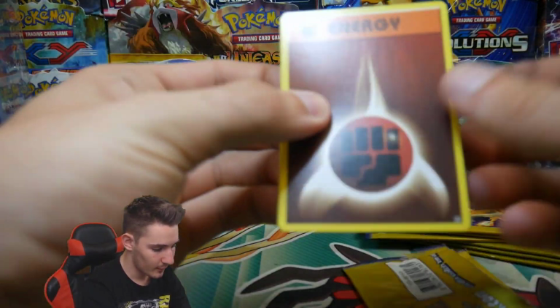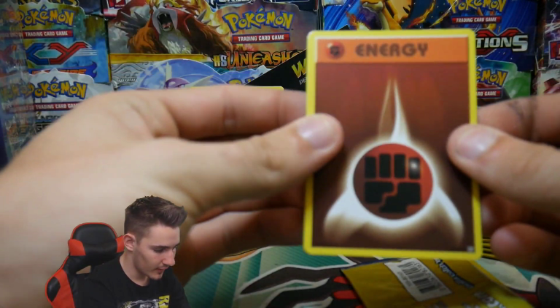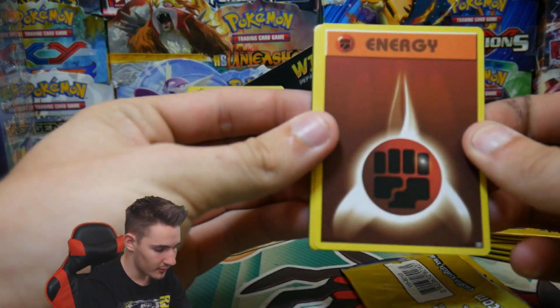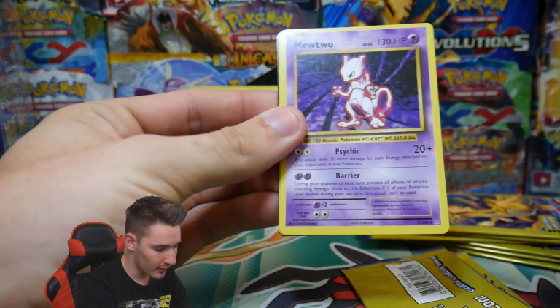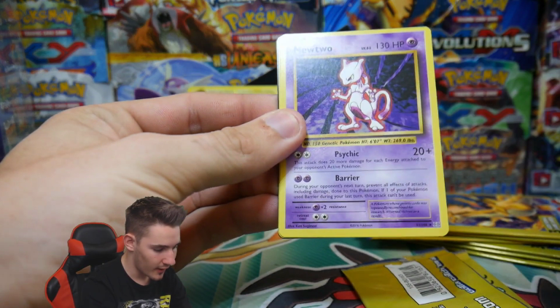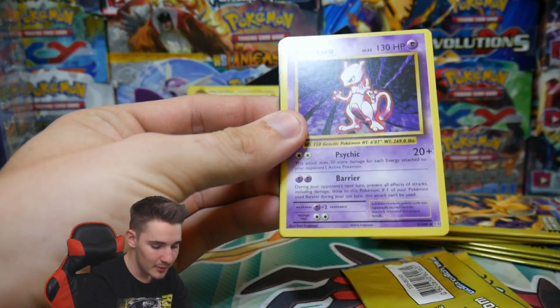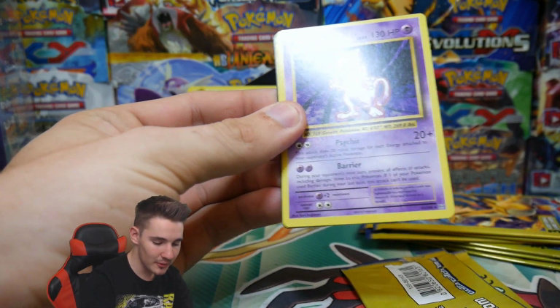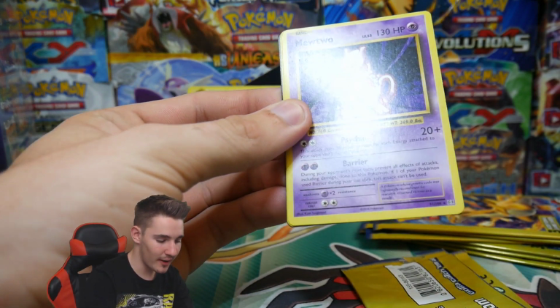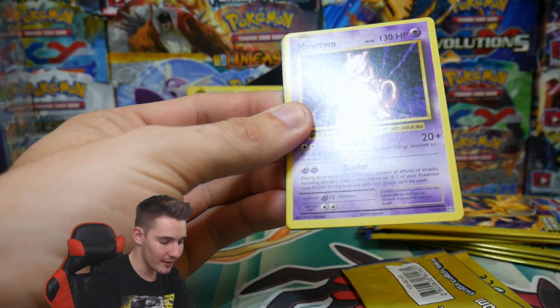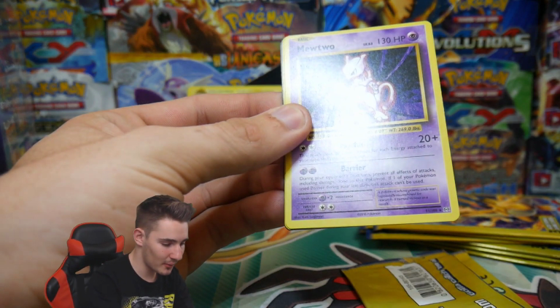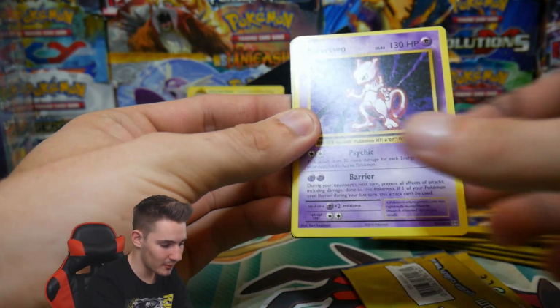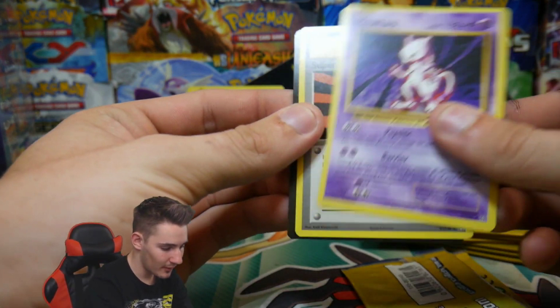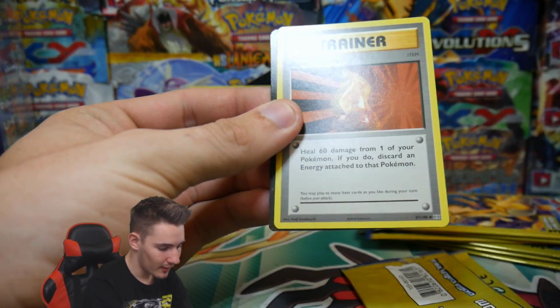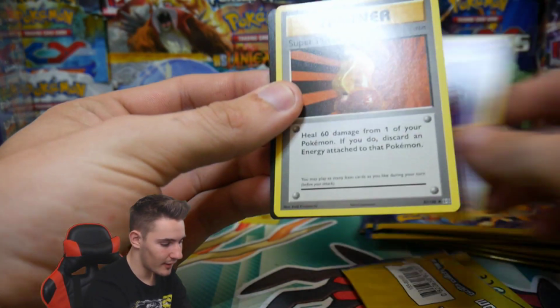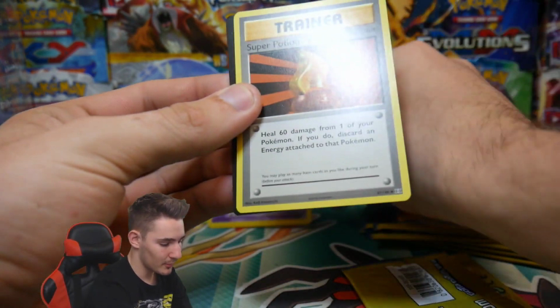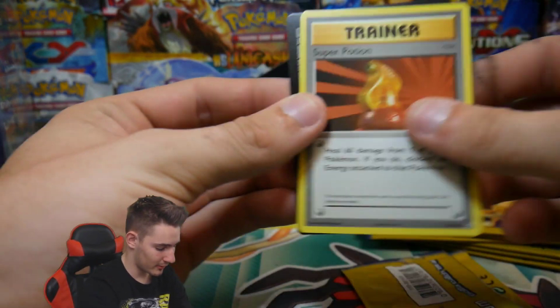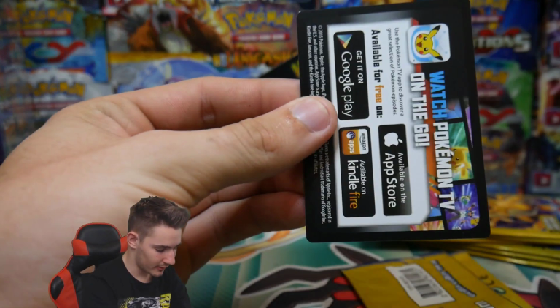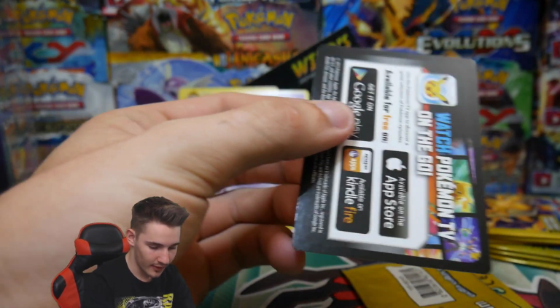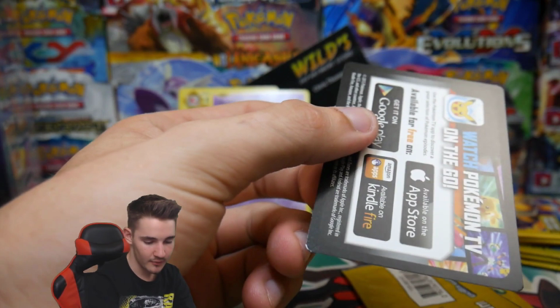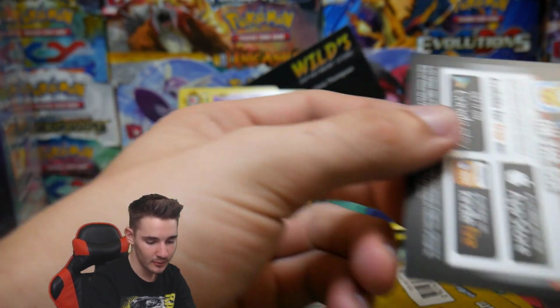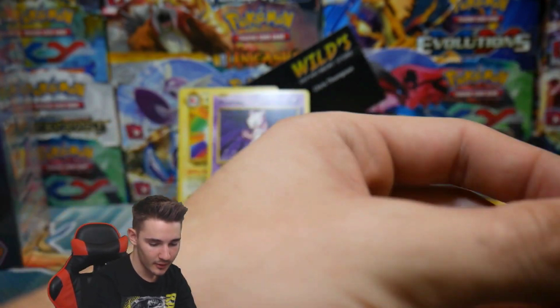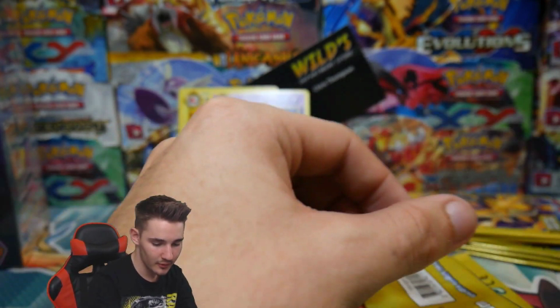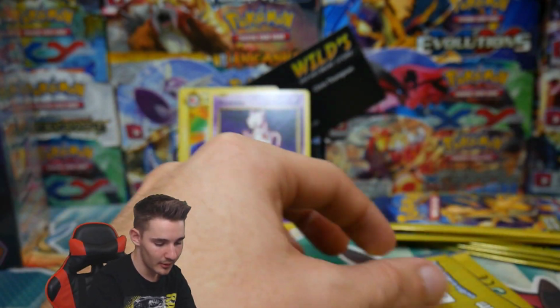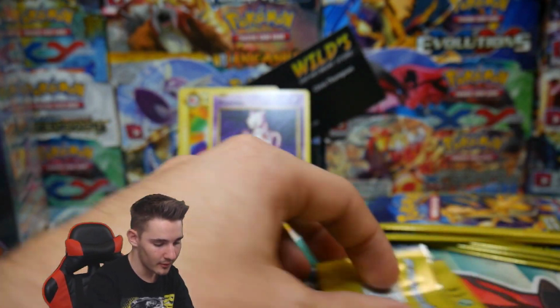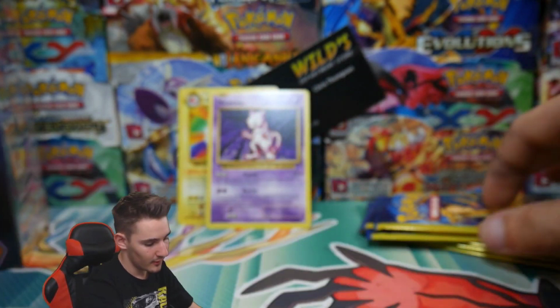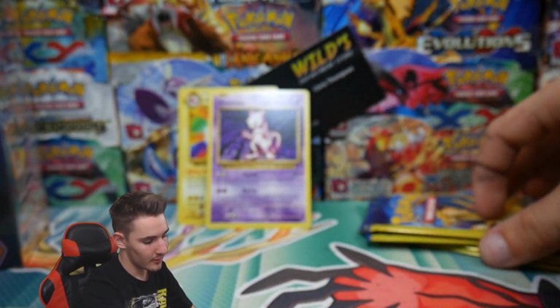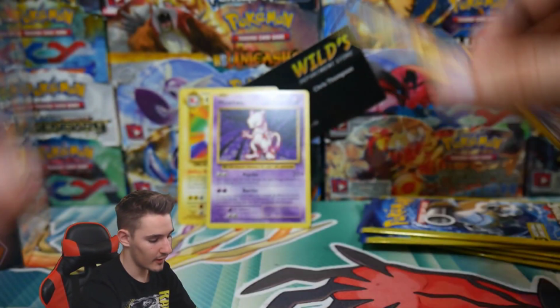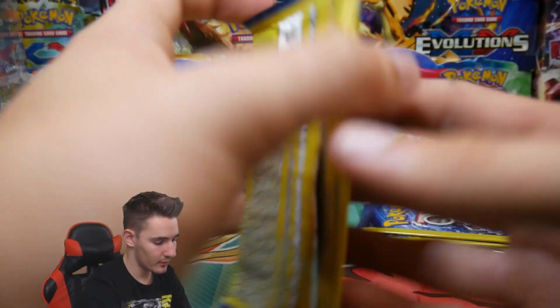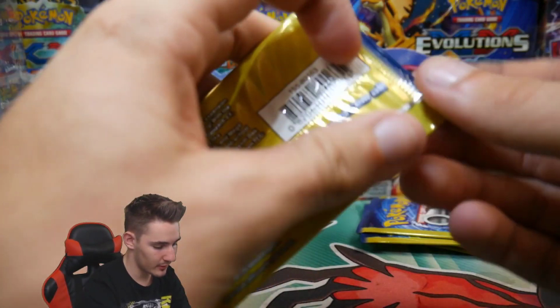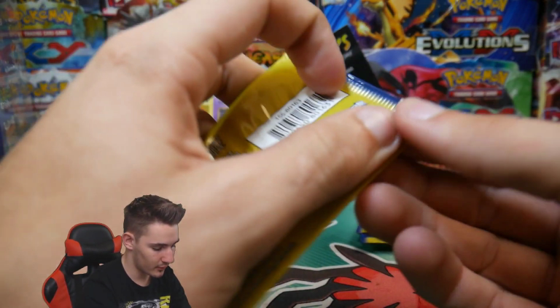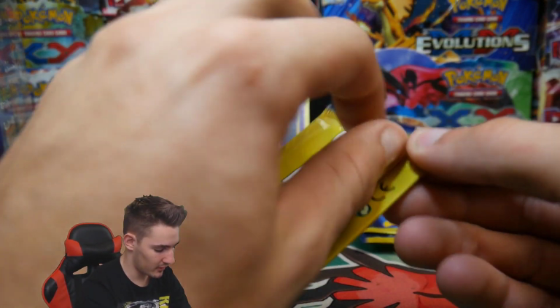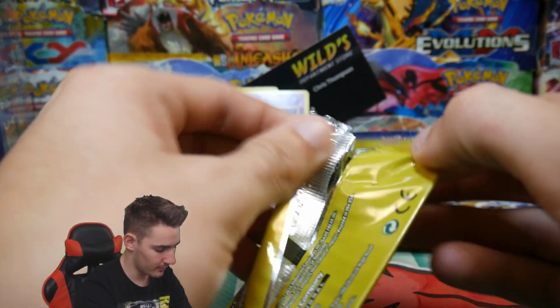We have an energy, a Mewtwo rare — that is awesome — and a super potion, and then that advertisement. That works a little bit better. I don't like the advertisement though; there's too many of them.